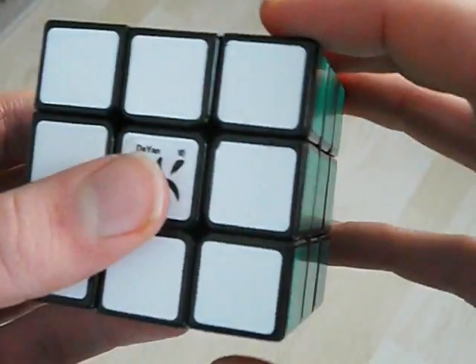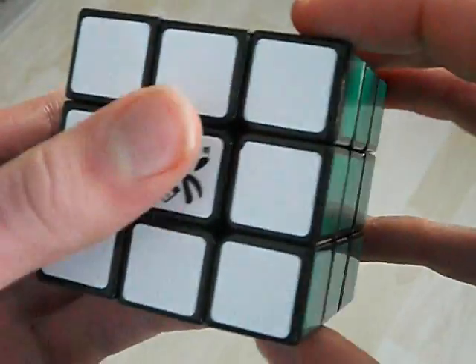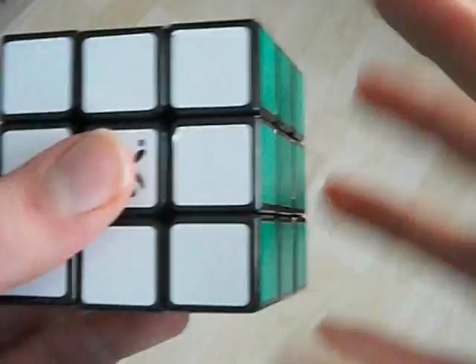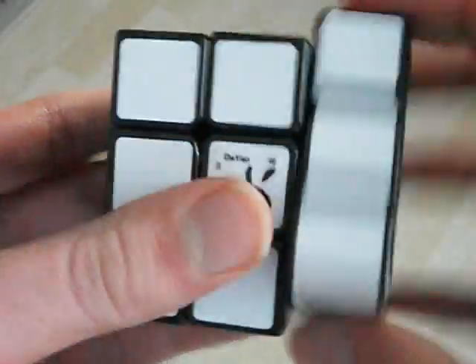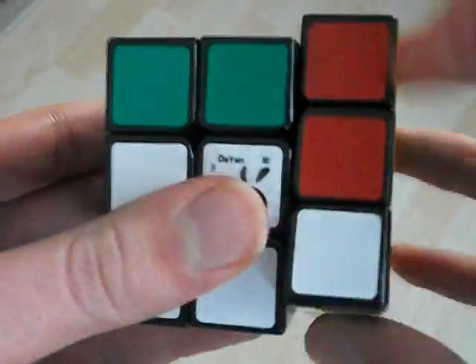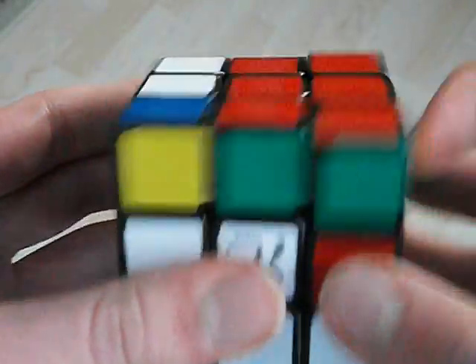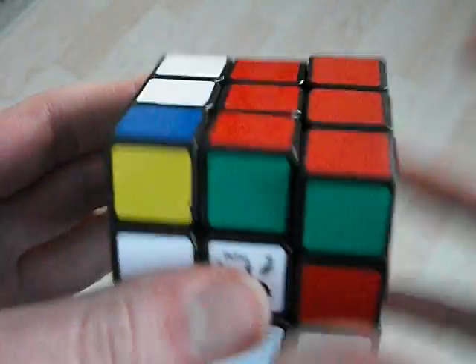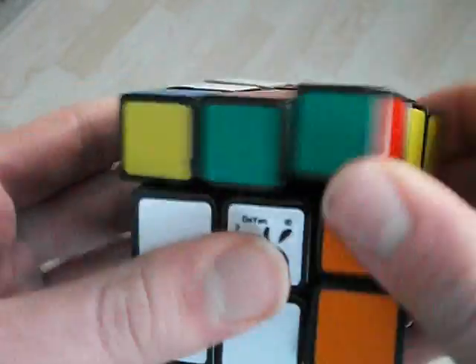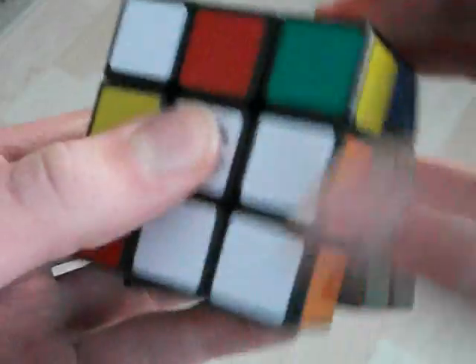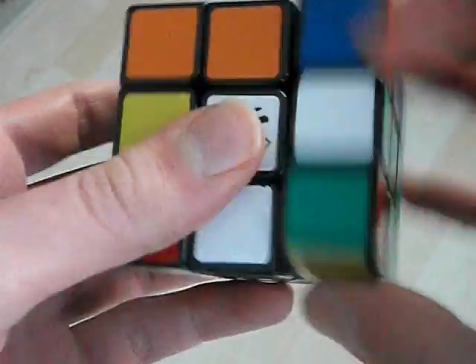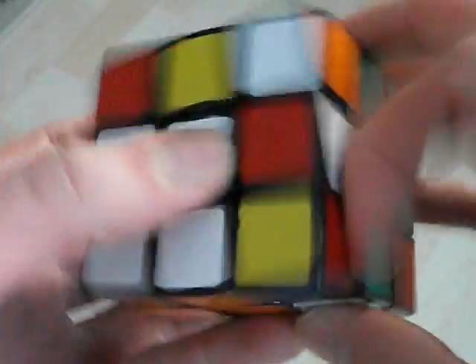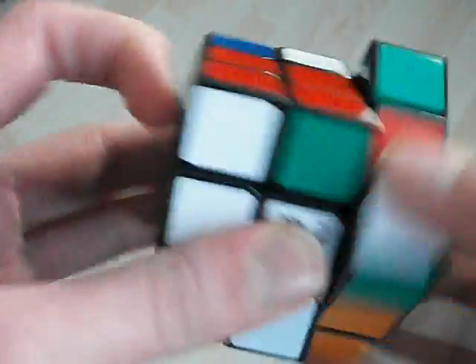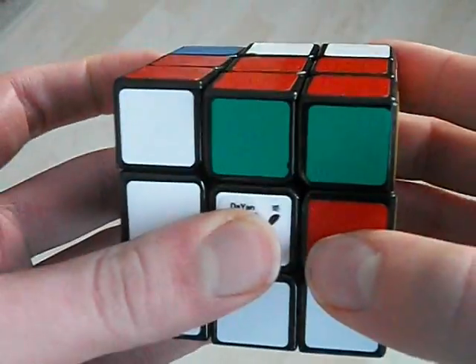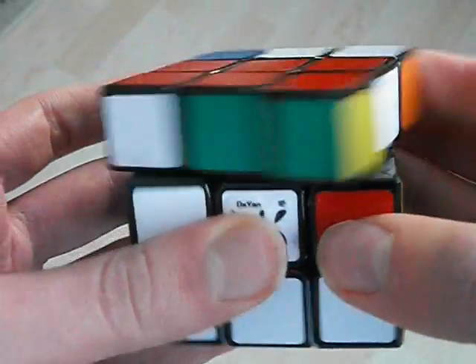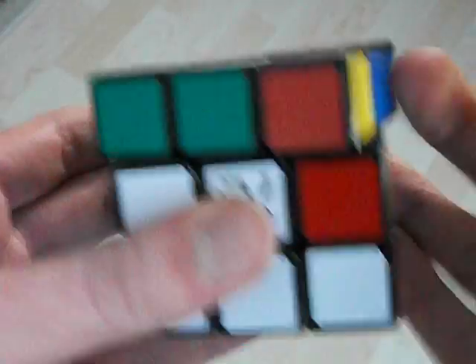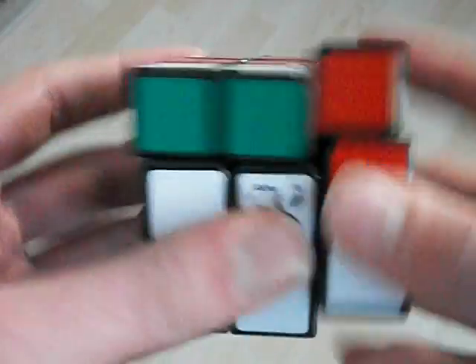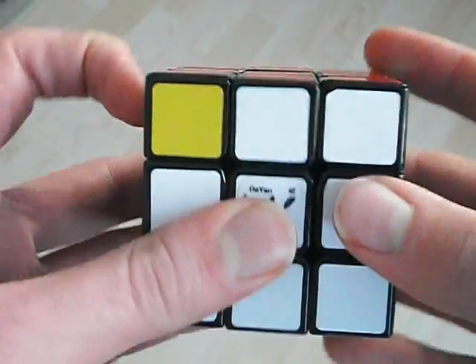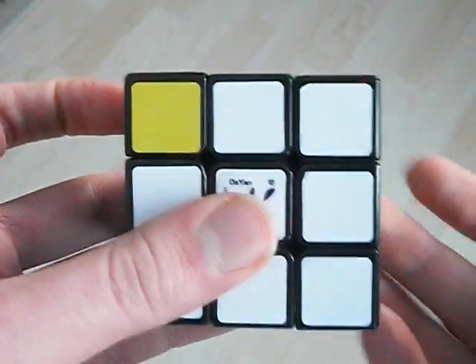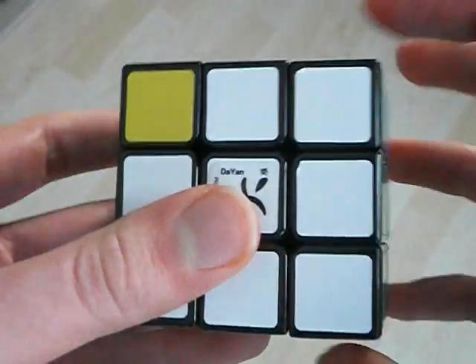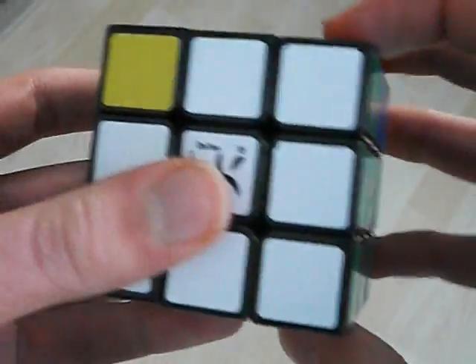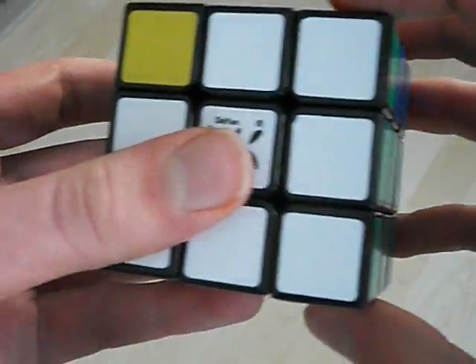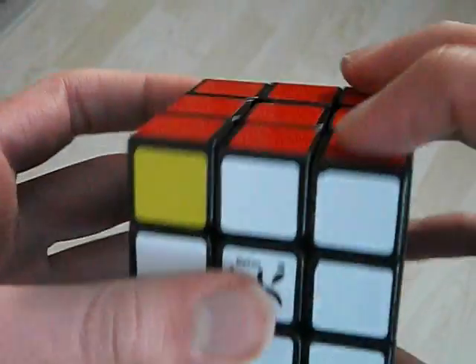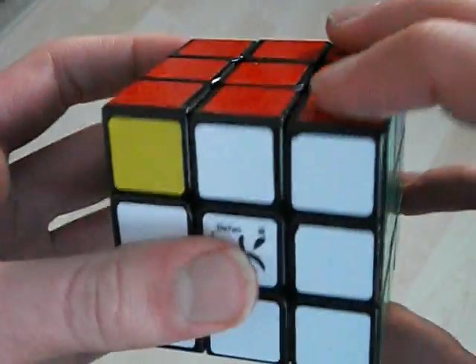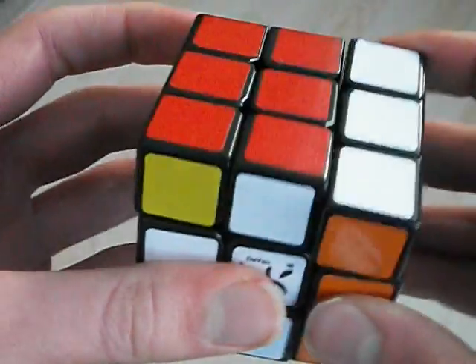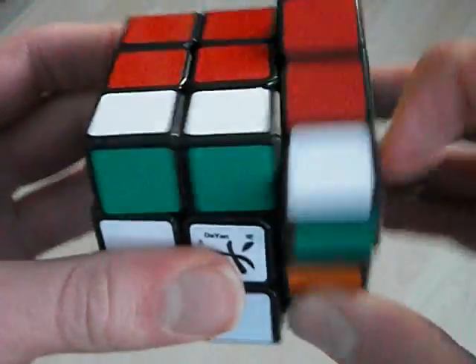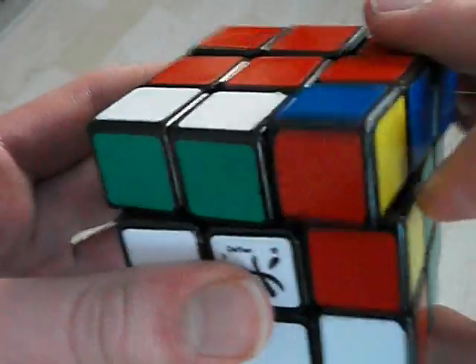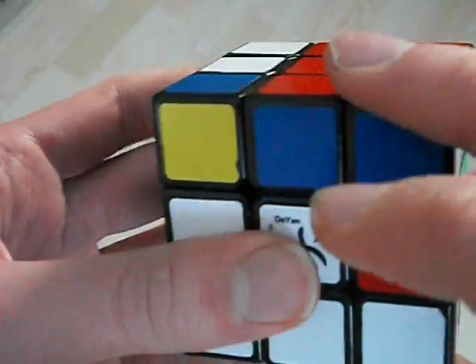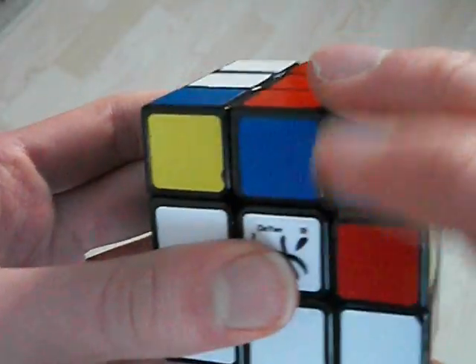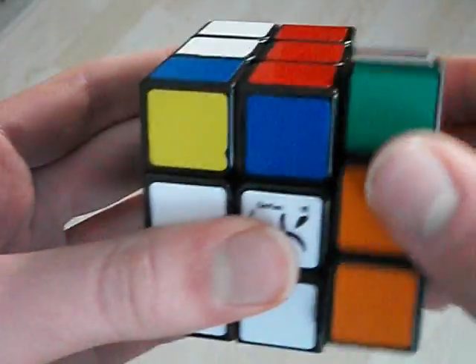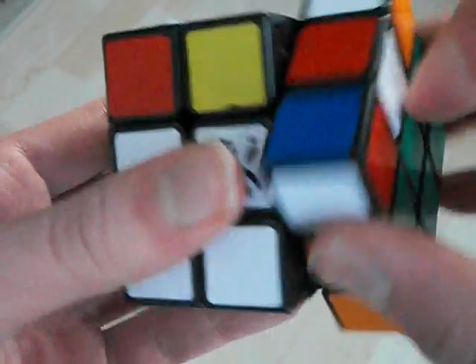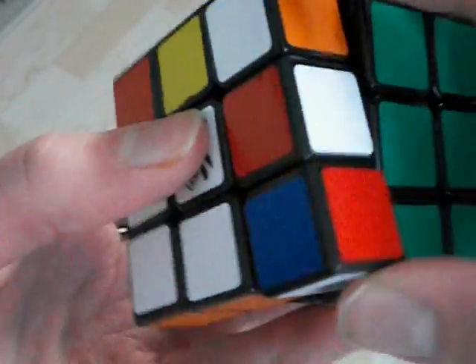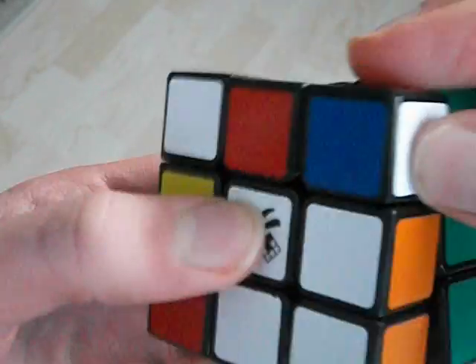So basically the setup moves are this, and then J perm, and then undo it. So, once again a bit slower, like that, thumb.